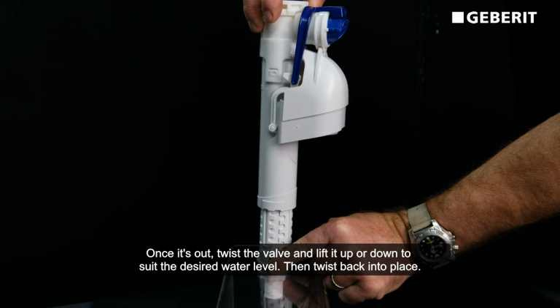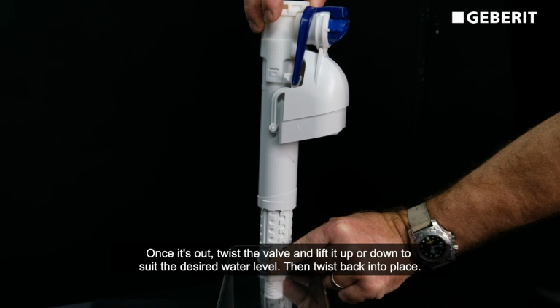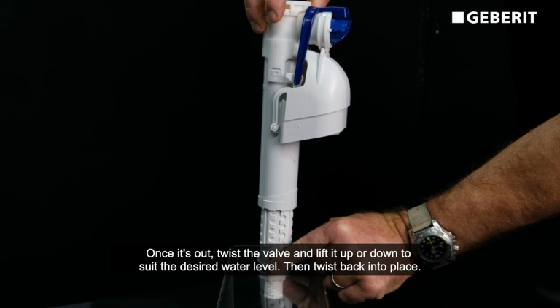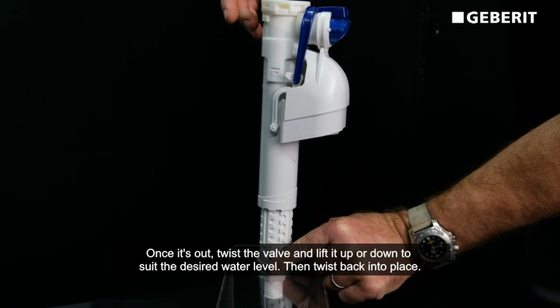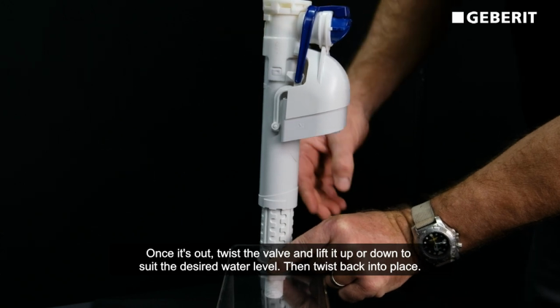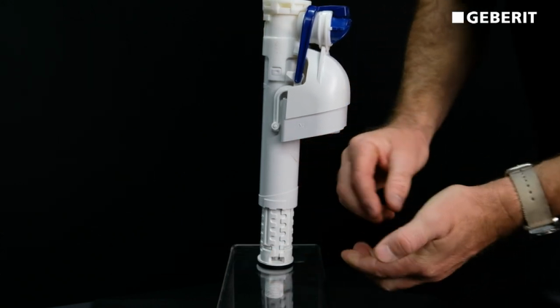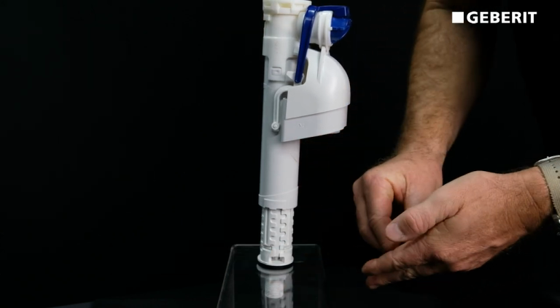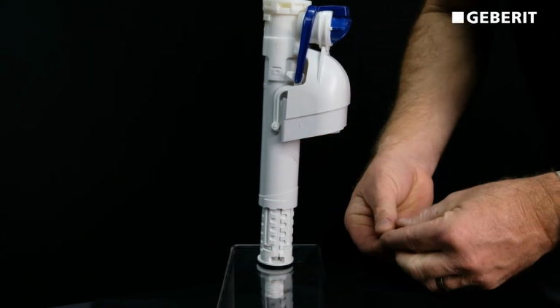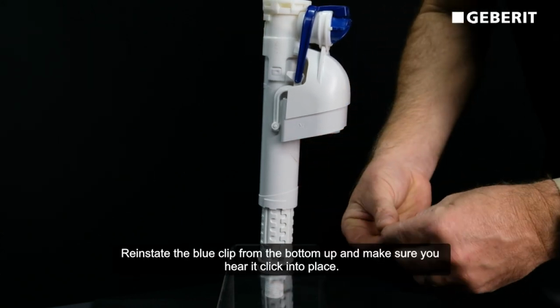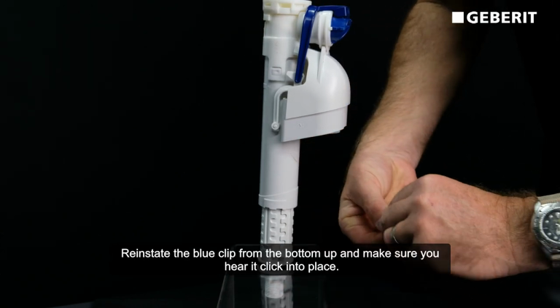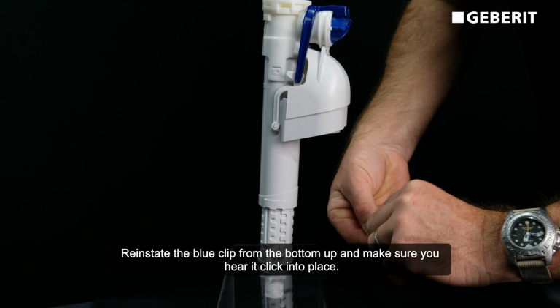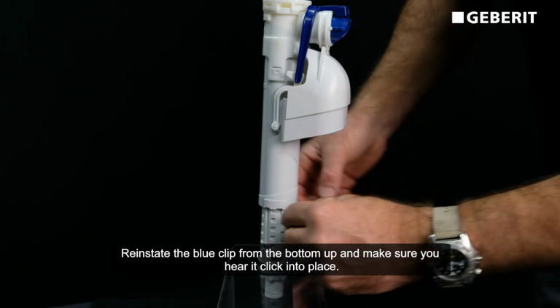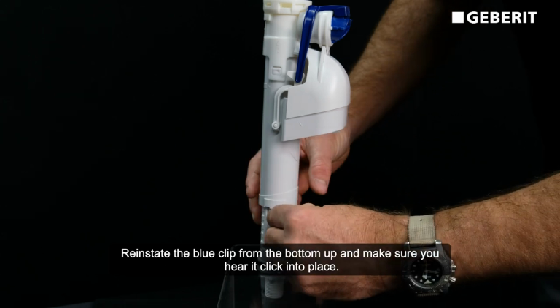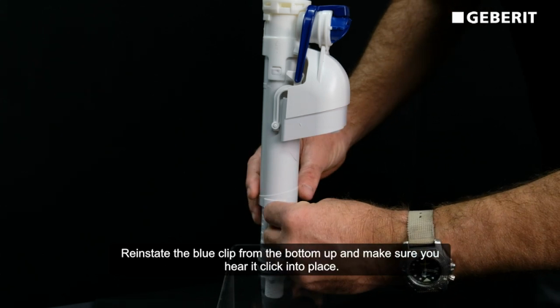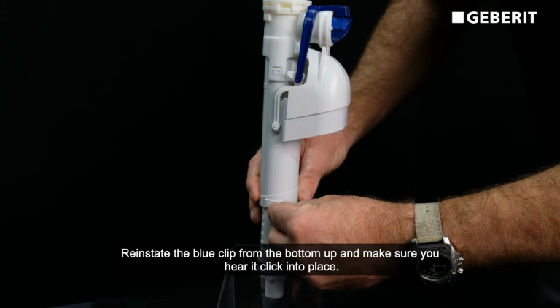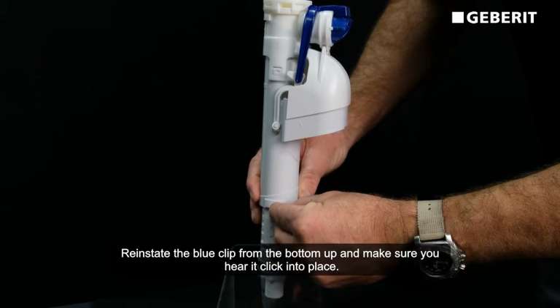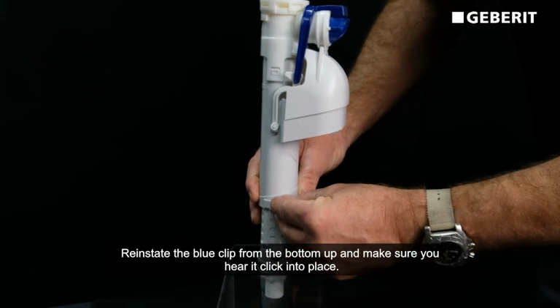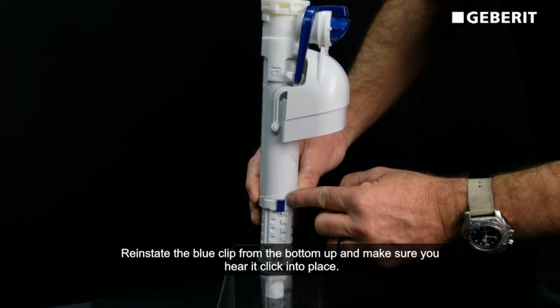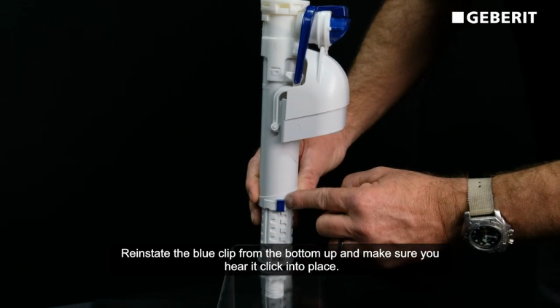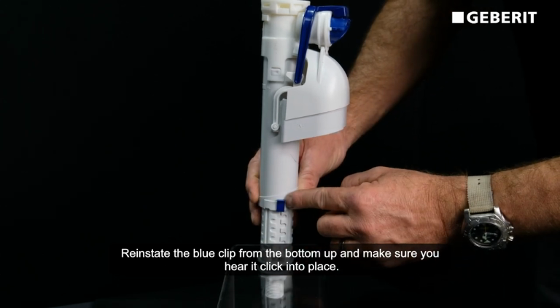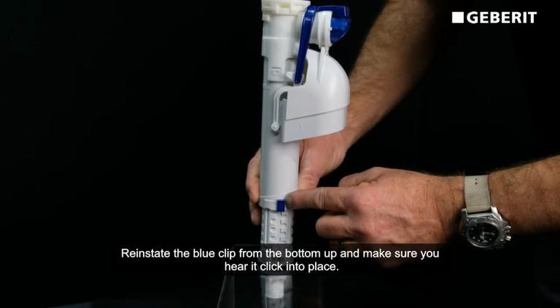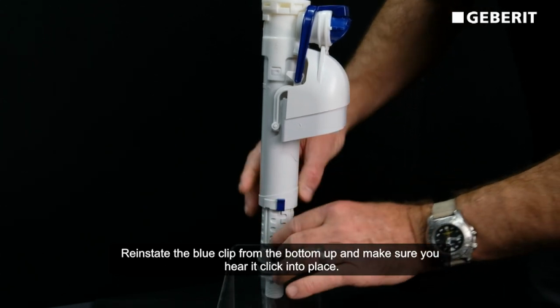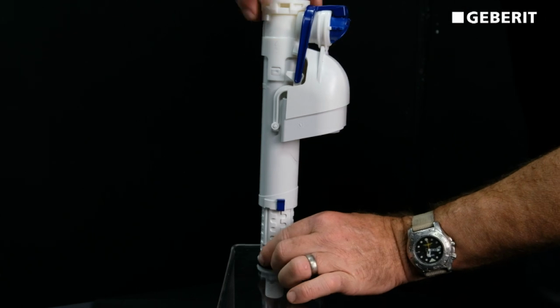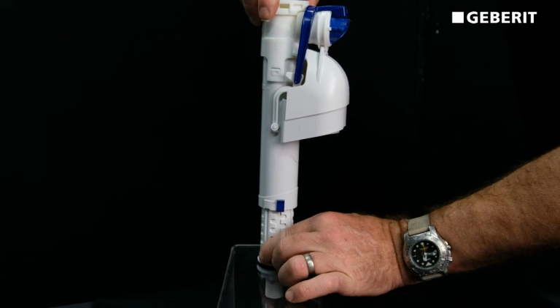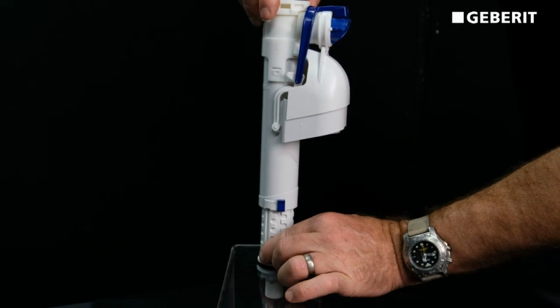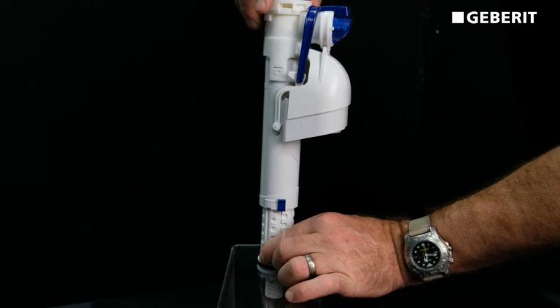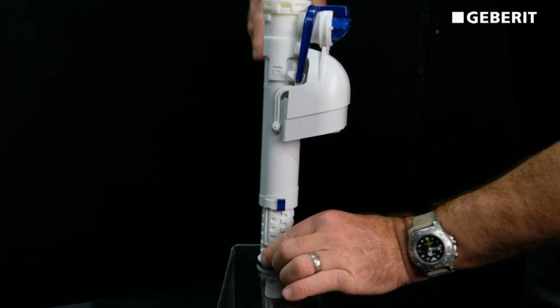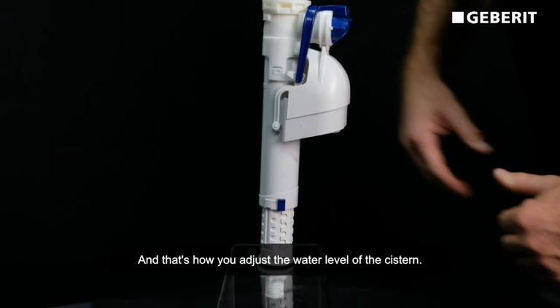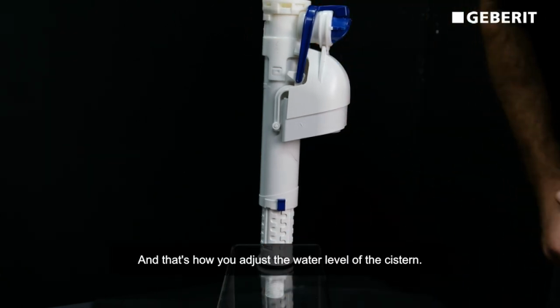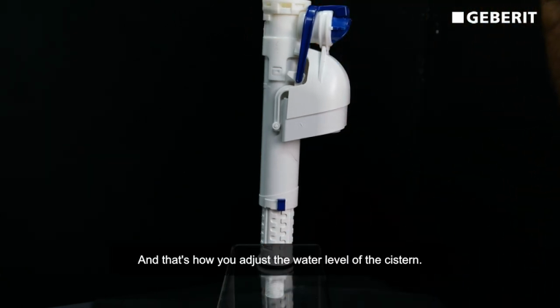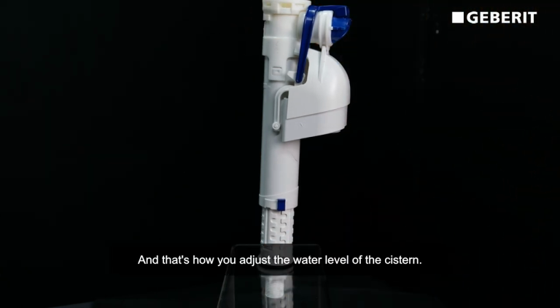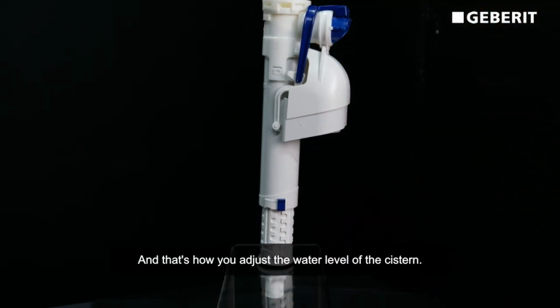Then twist it back into place. Reinstate the blue clip from the bottom up and make sure you hear it click into place. And that's how you adjust your water level of your cistern.